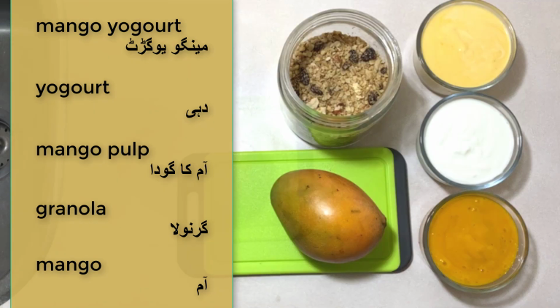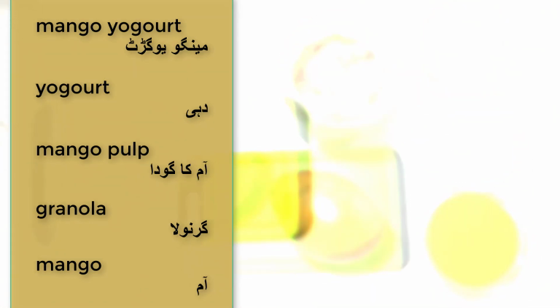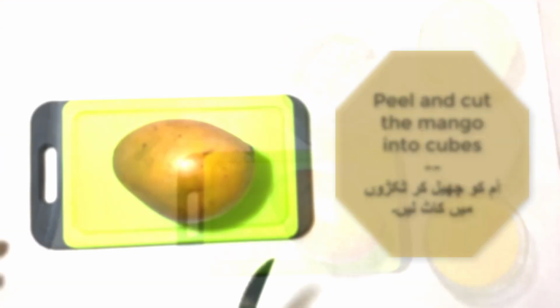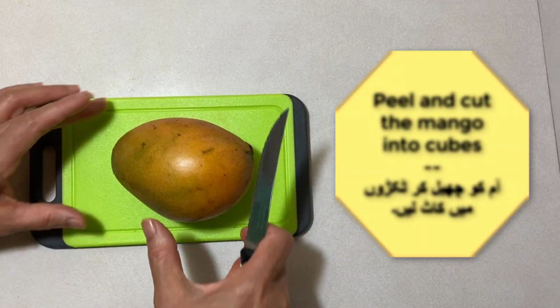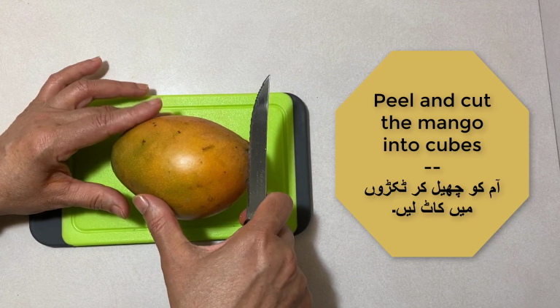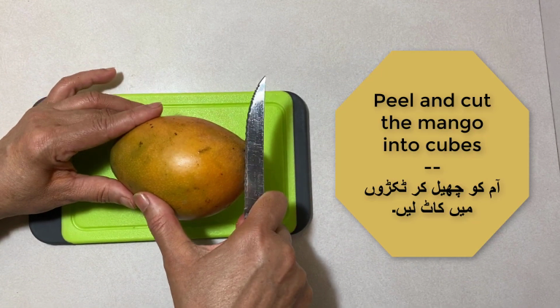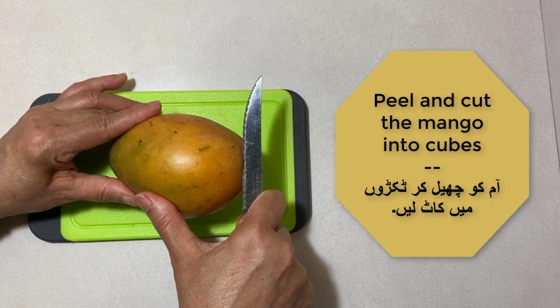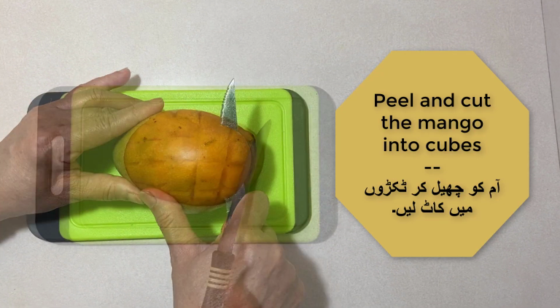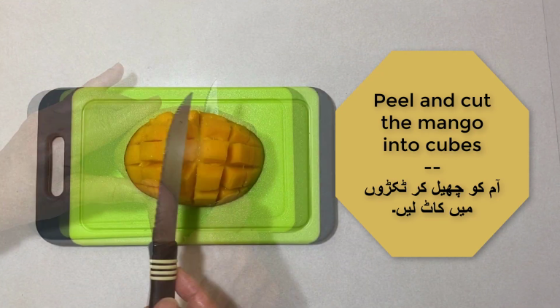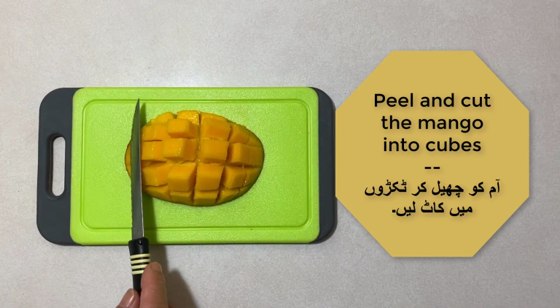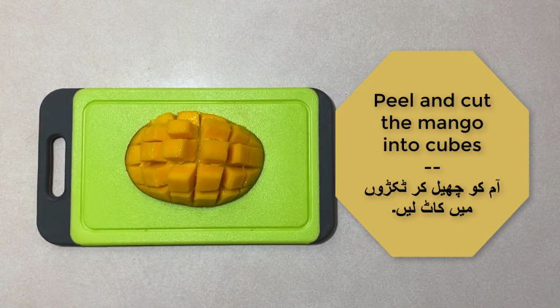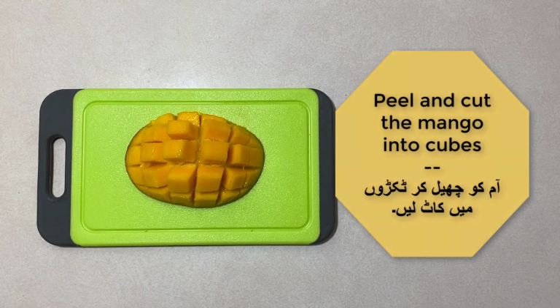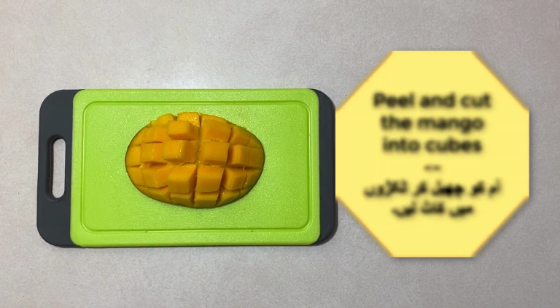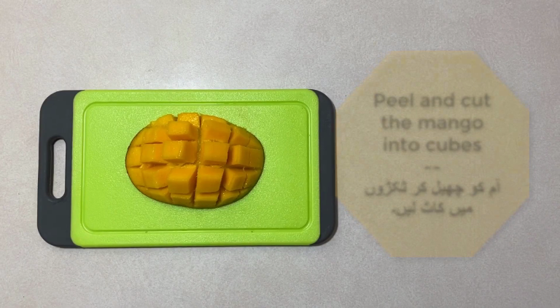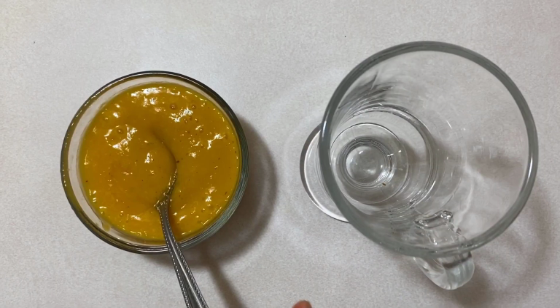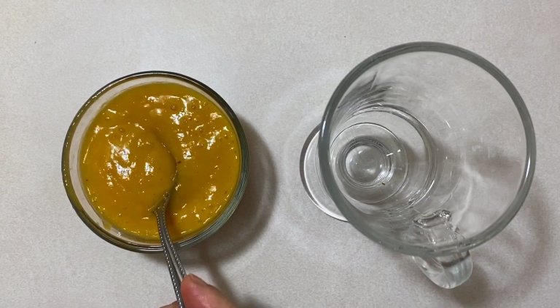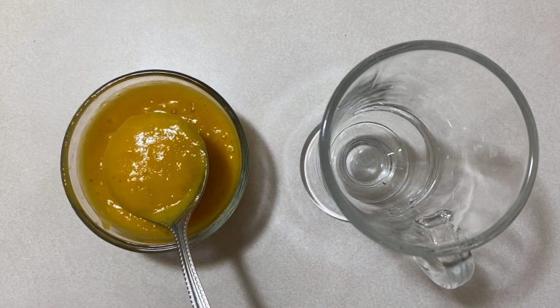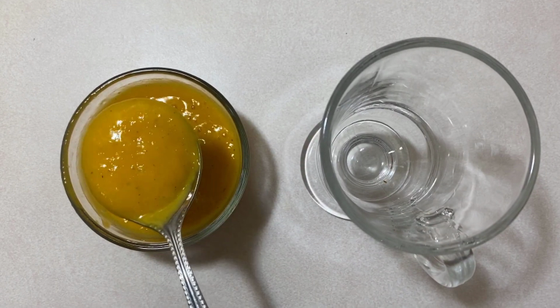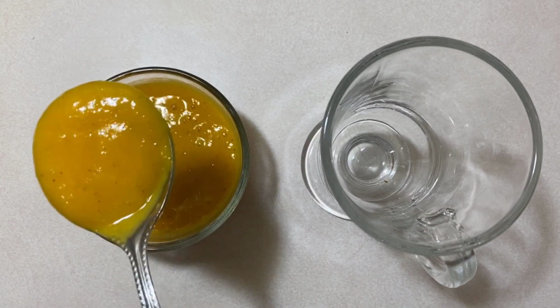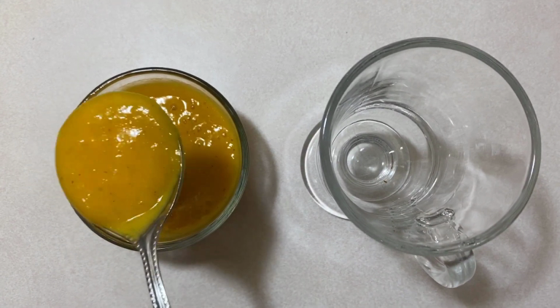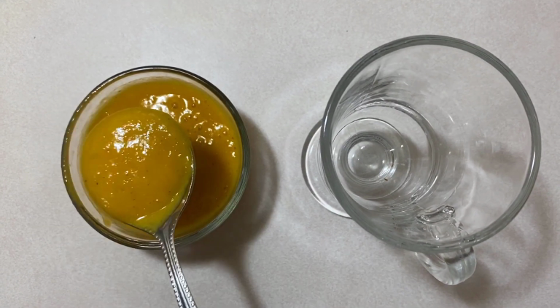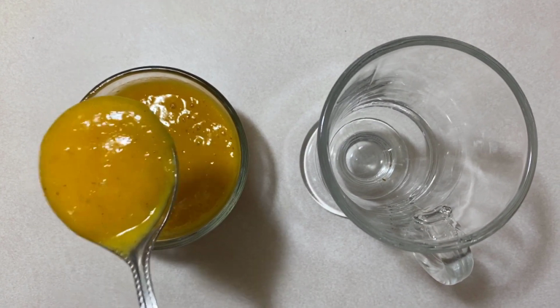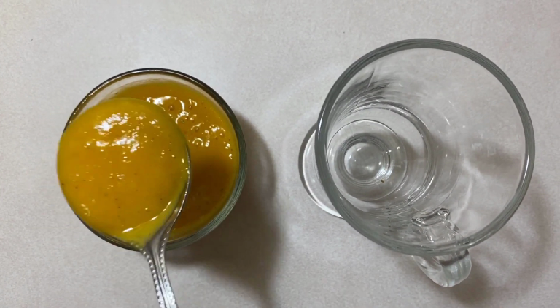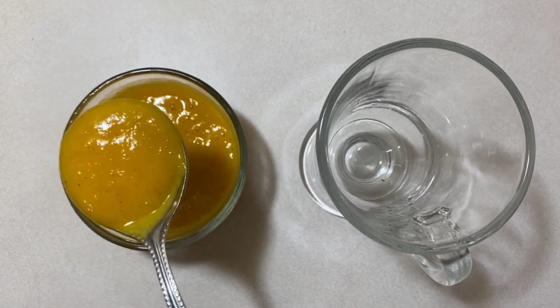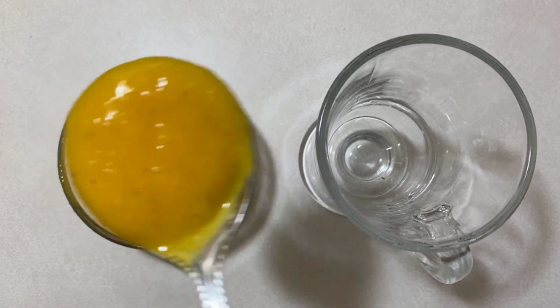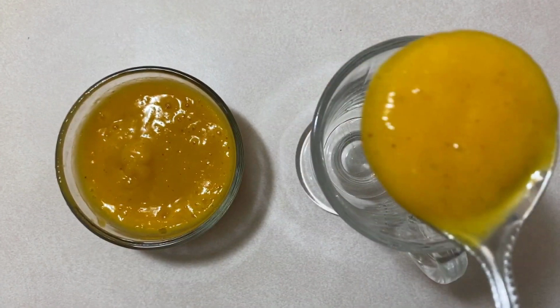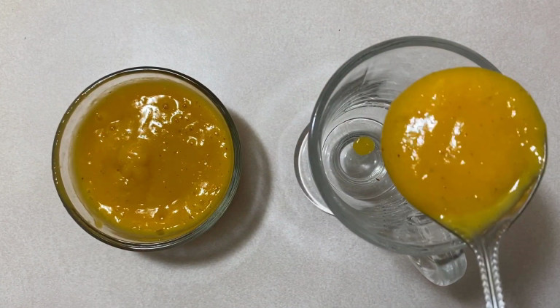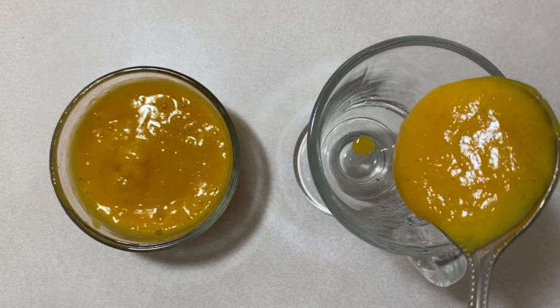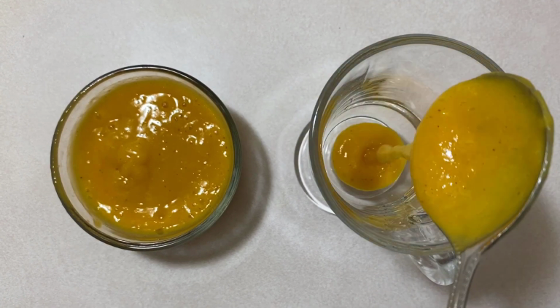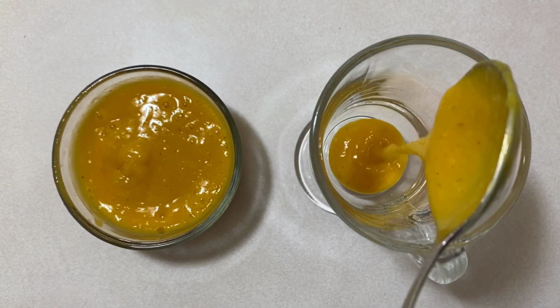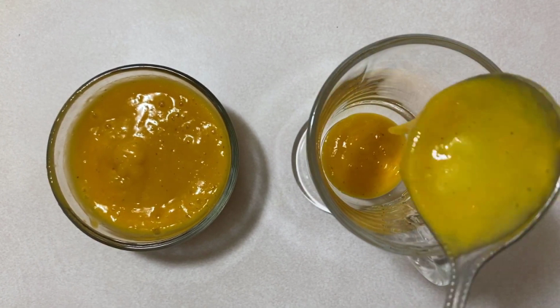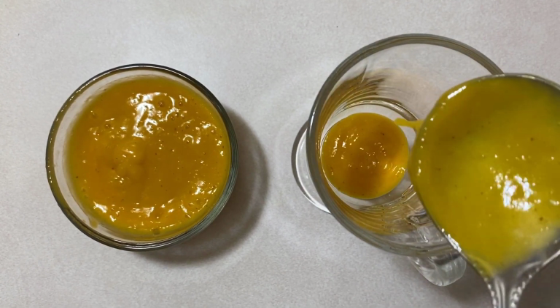You're just going to start off by peeling and cutting your mango into cubes. After that, you can go ahead and assemble your parfait. This one is pretty simple — we just started the base off with mango pulp.